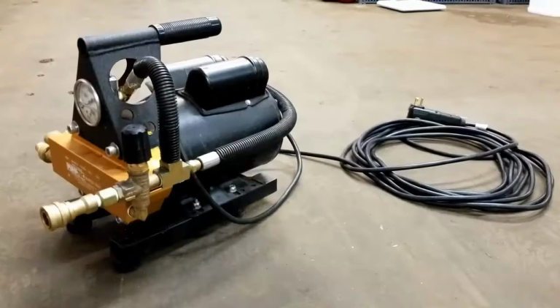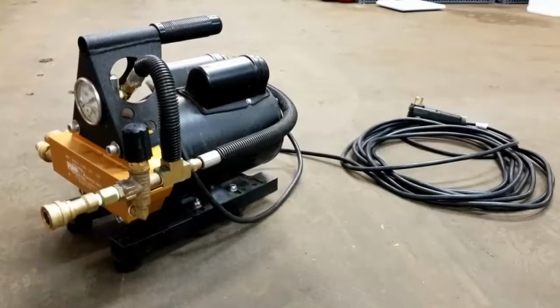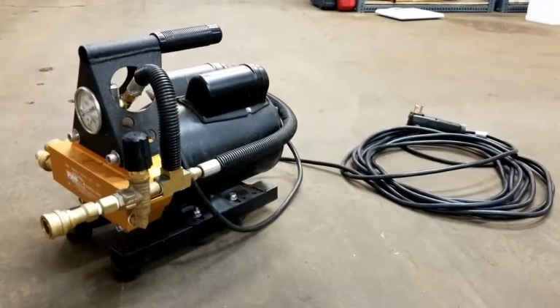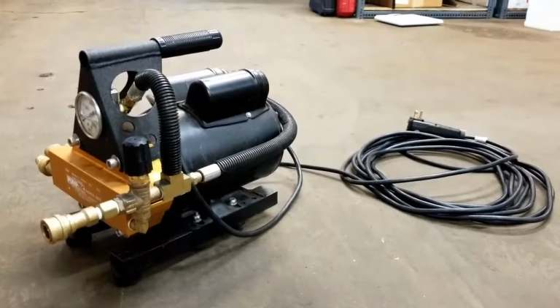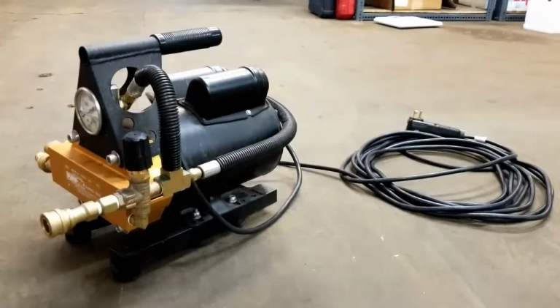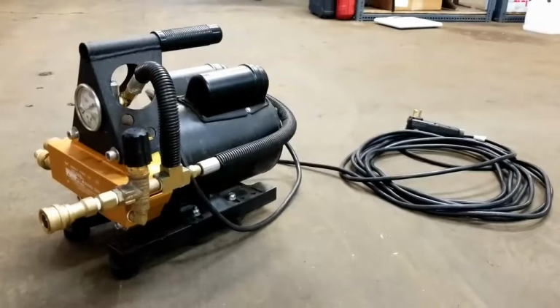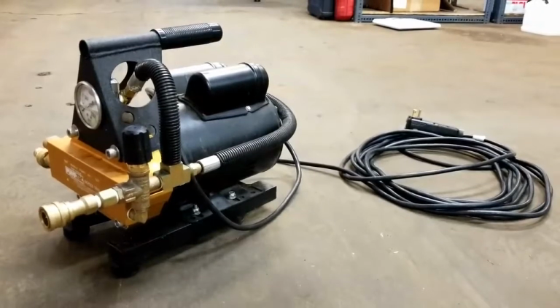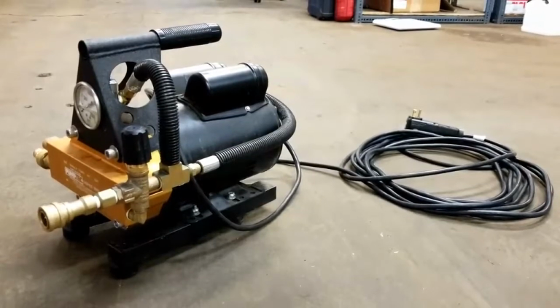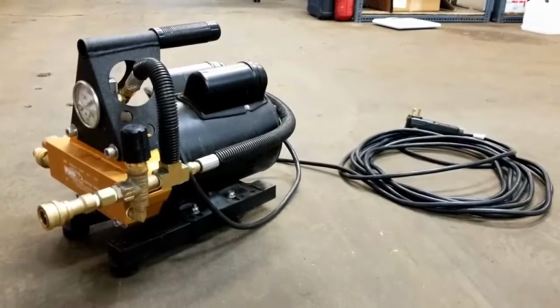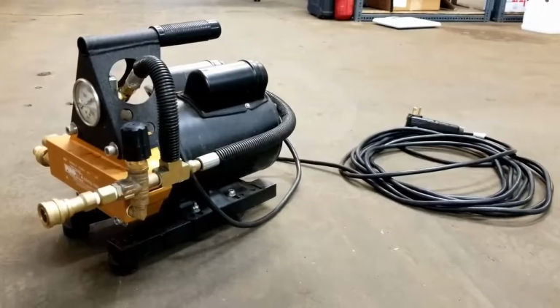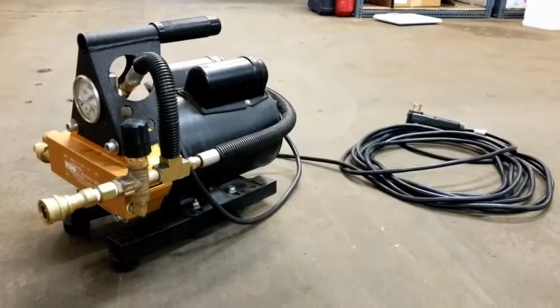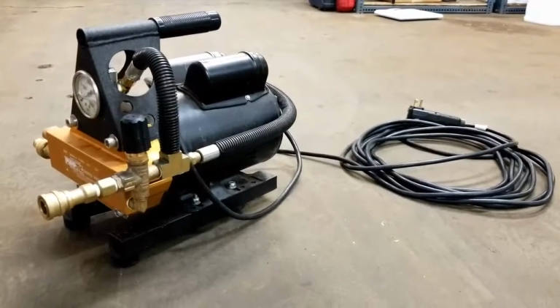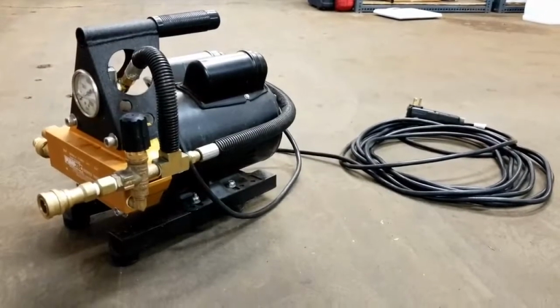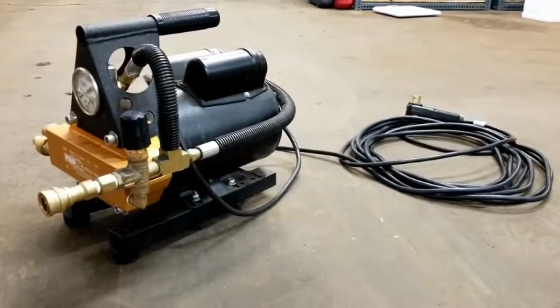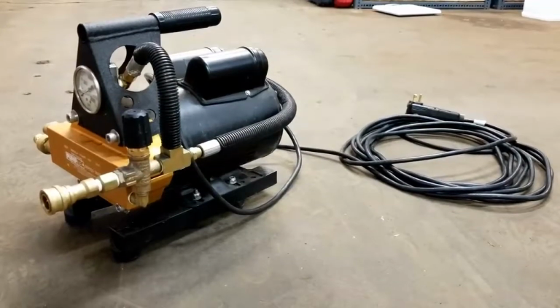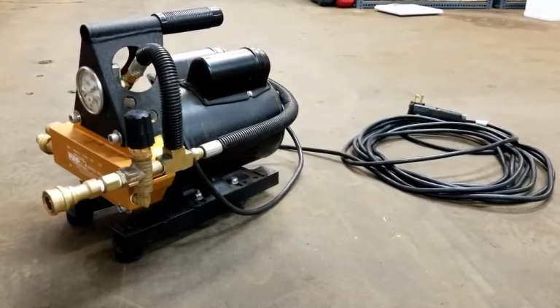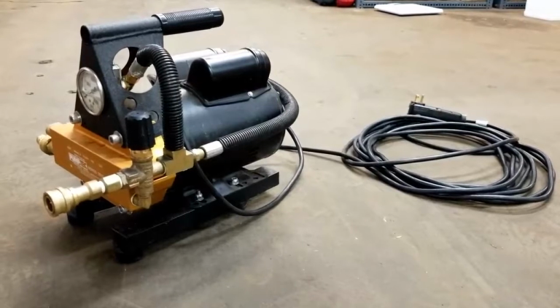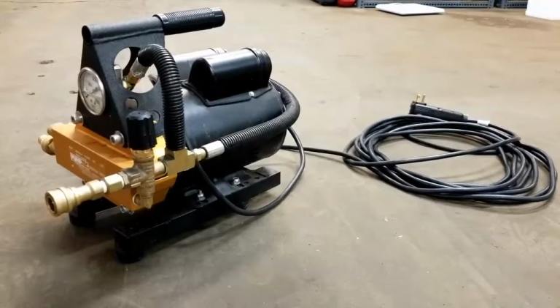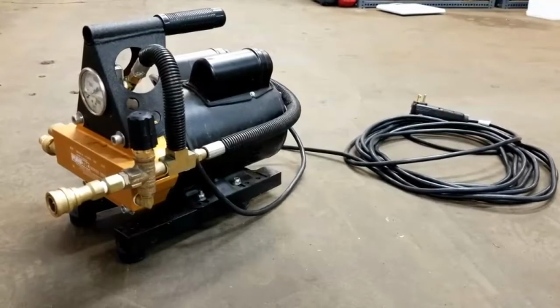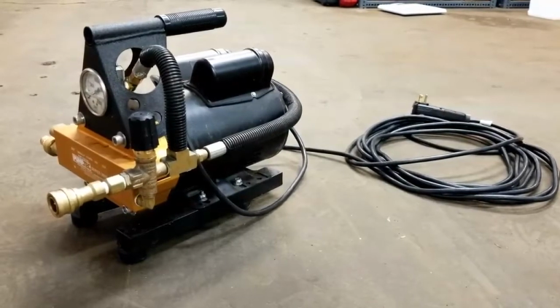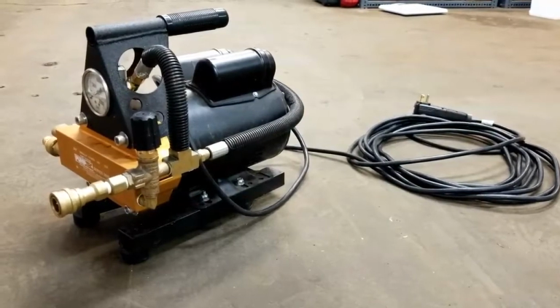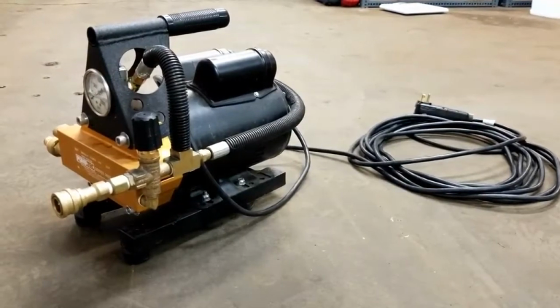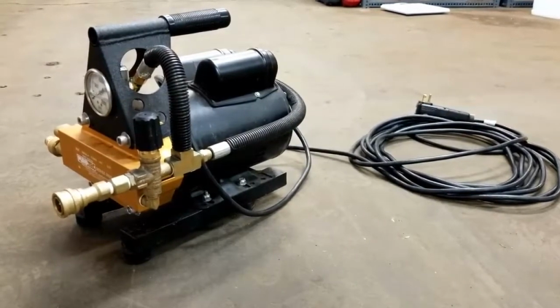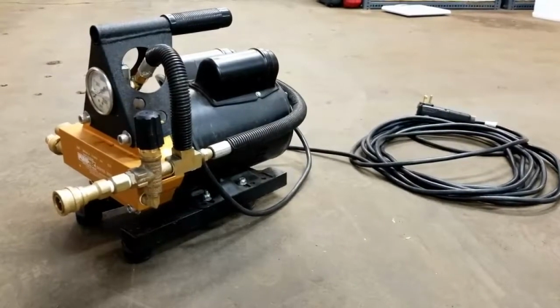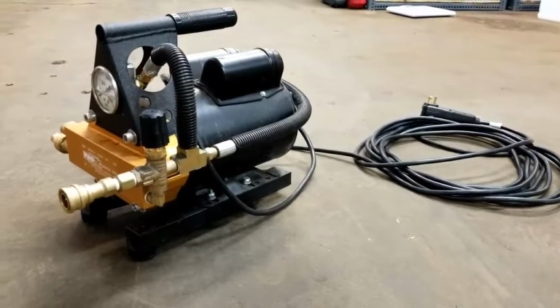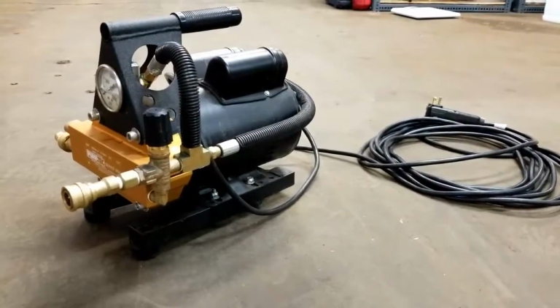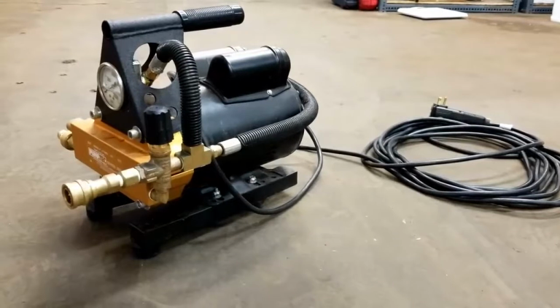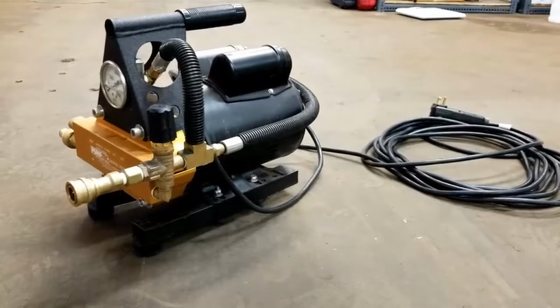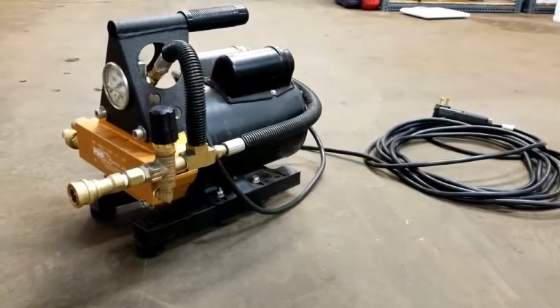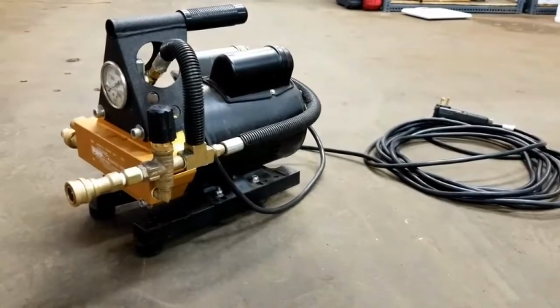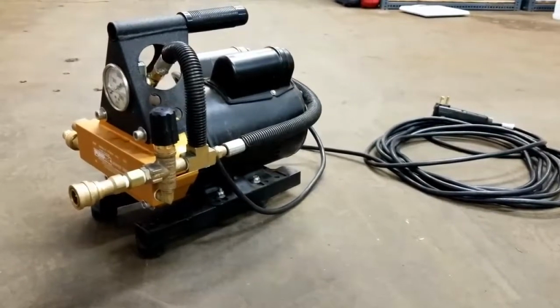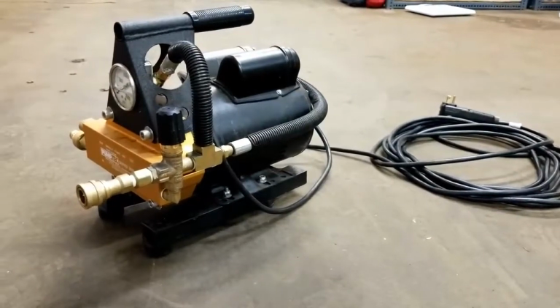Hey everybody, it's Dave from Clean Pro Supply. Here we have a PumpTech water otter — it's basically a 1200 psi pressure booster. The reason for this video is I want to show you how to adjust the pressure regulator if you're having issues where it won't go above a certain pressure.